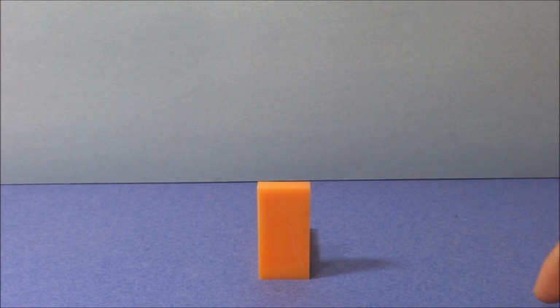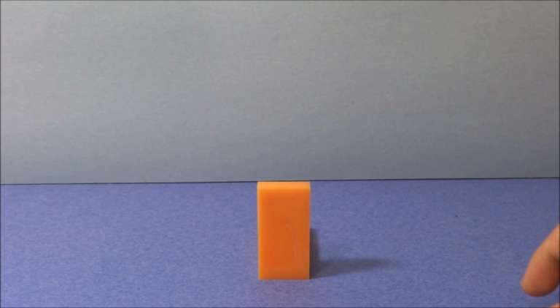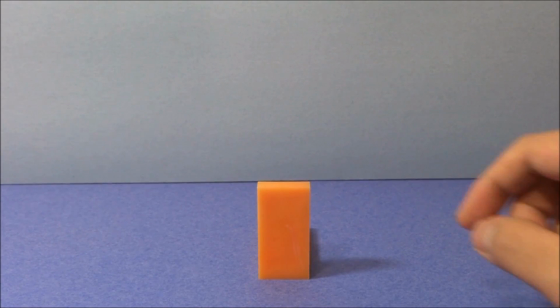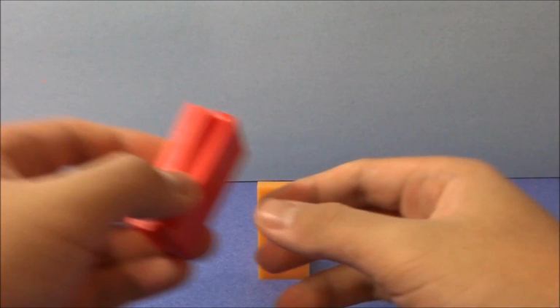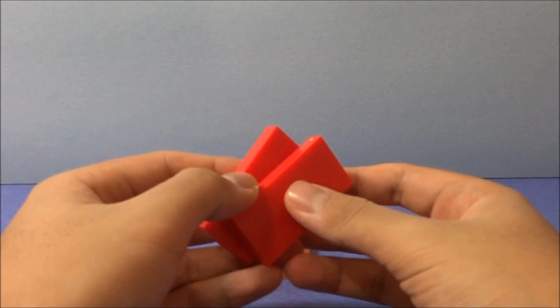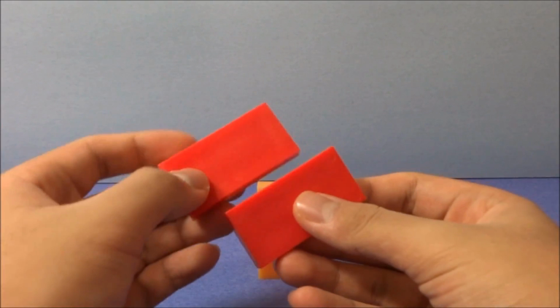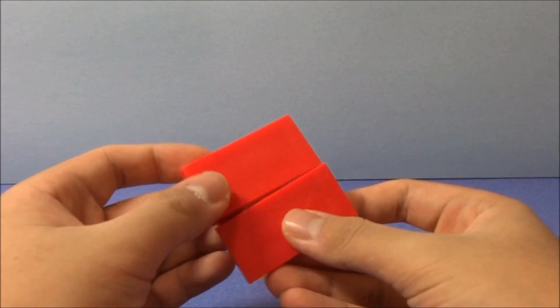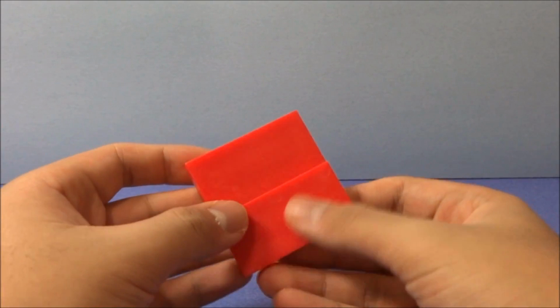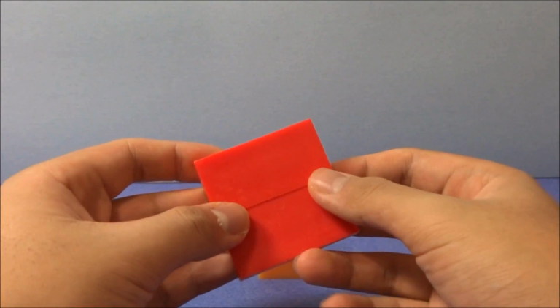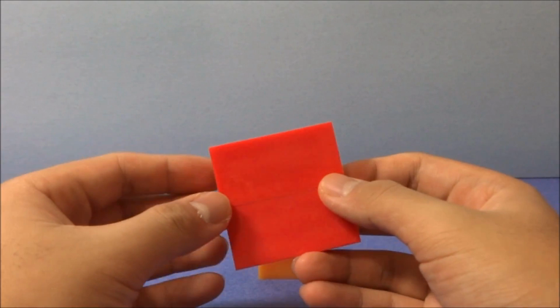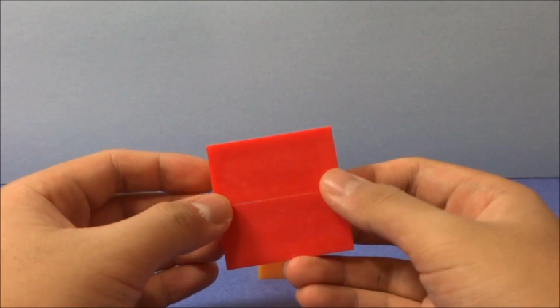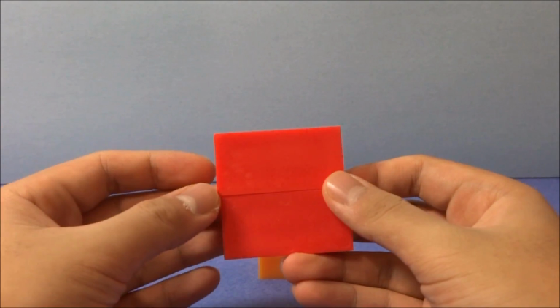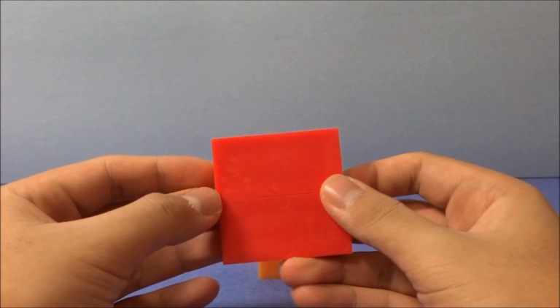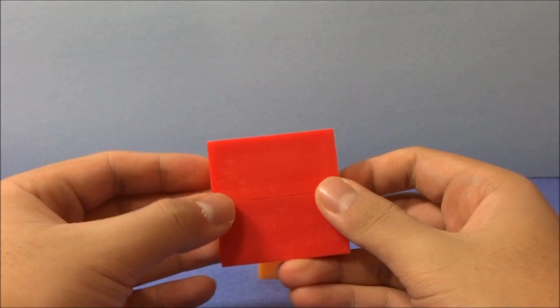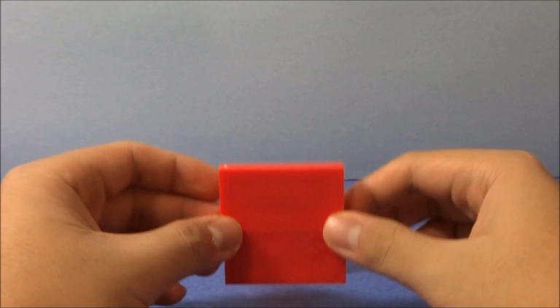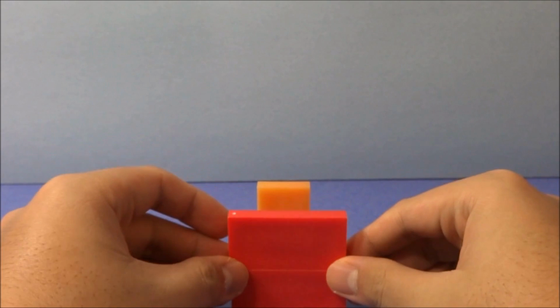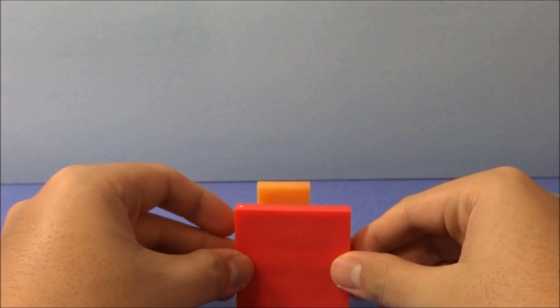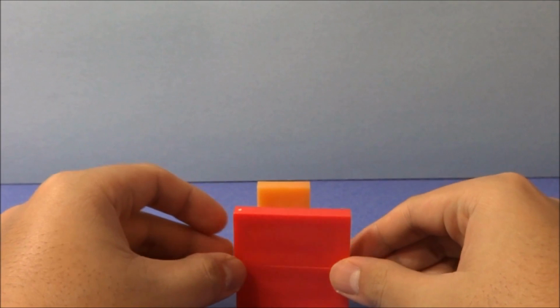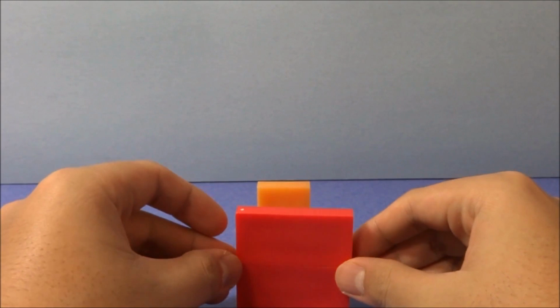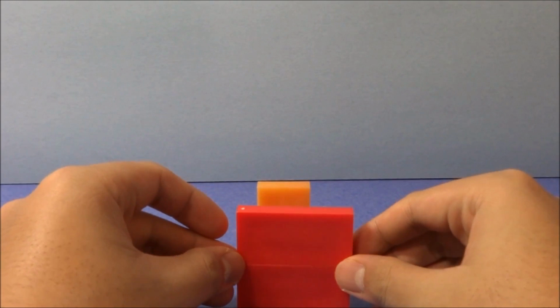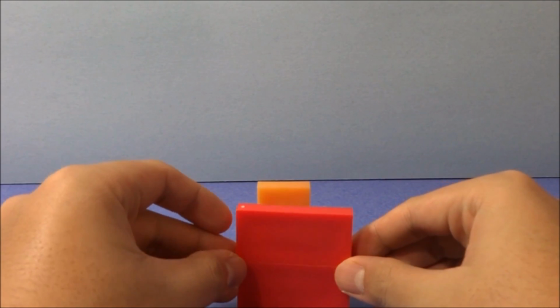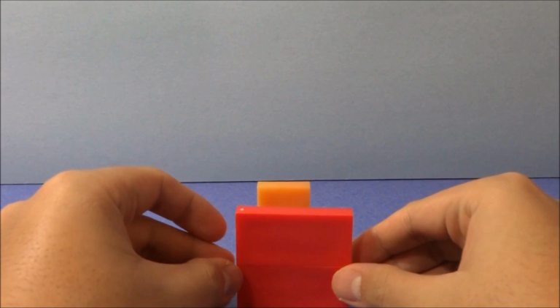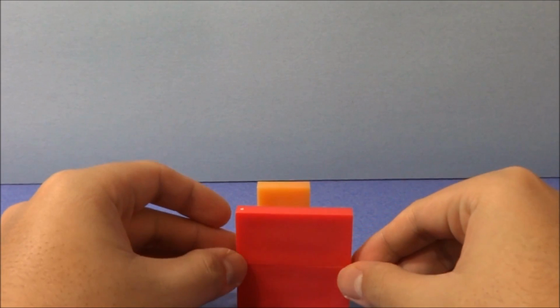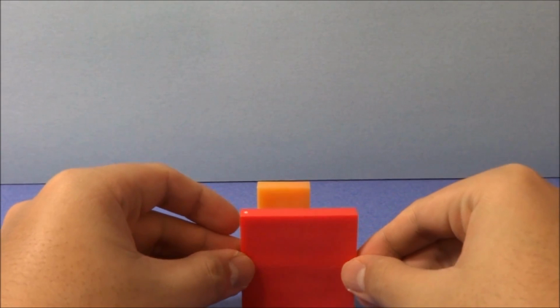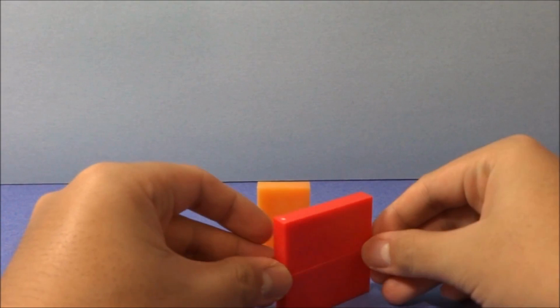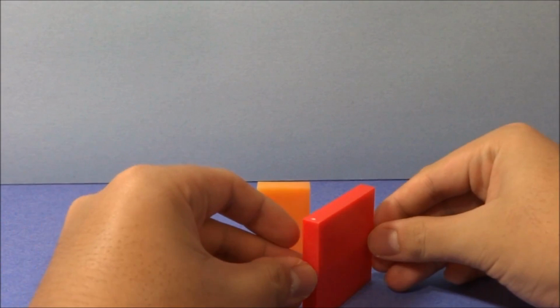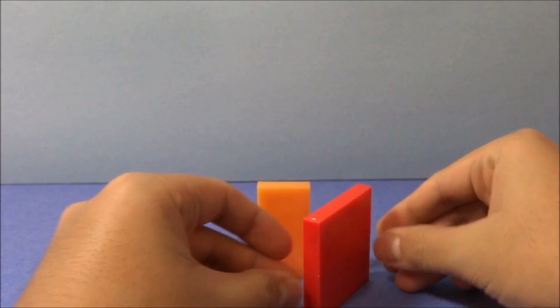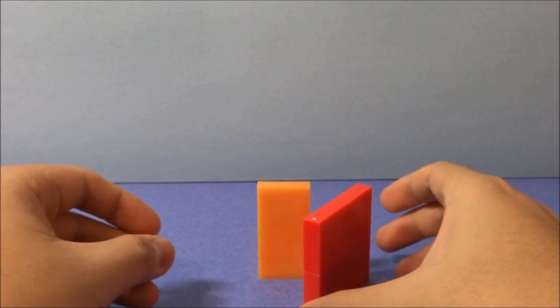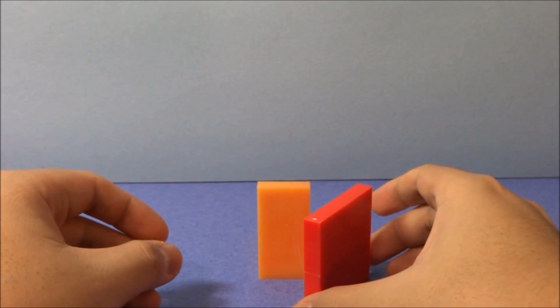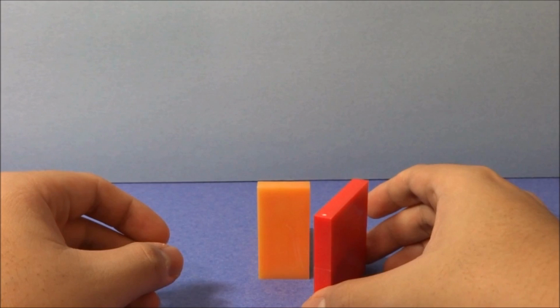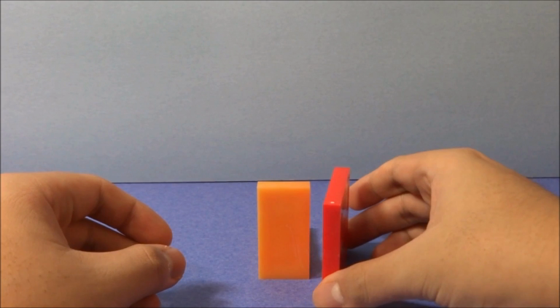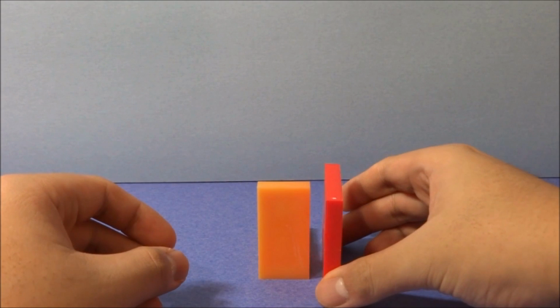Next, I'll get a couple of dominoes — red dominoes — and stack them on their long edge like so, and place them to the right of the orange dominoes.